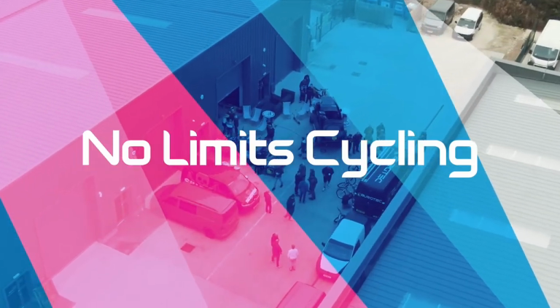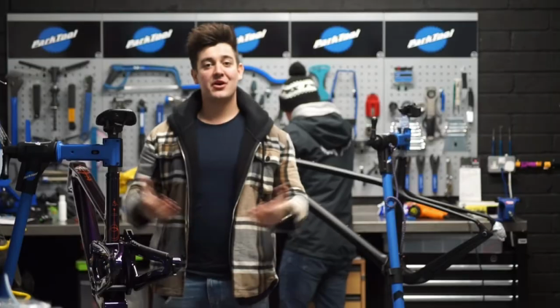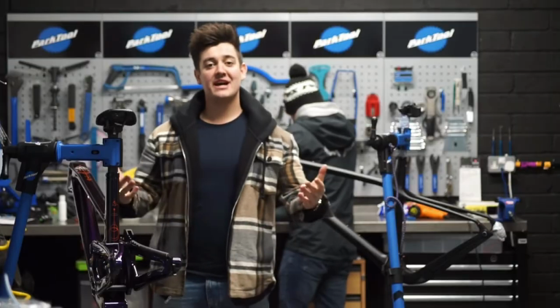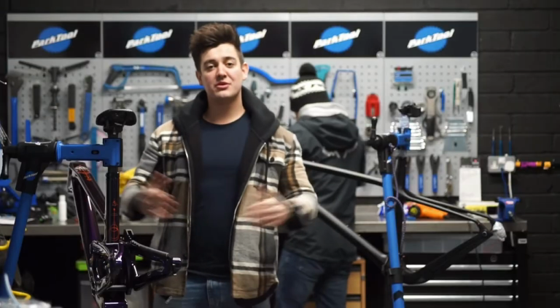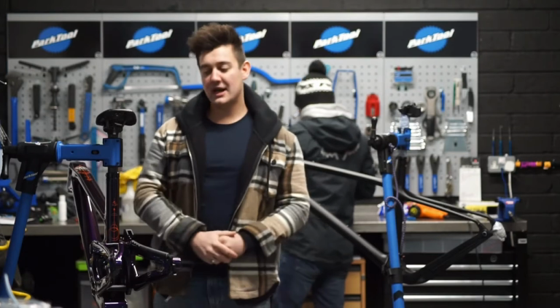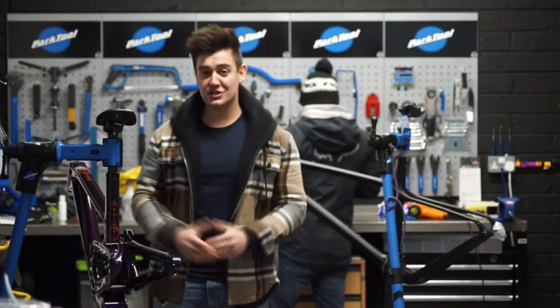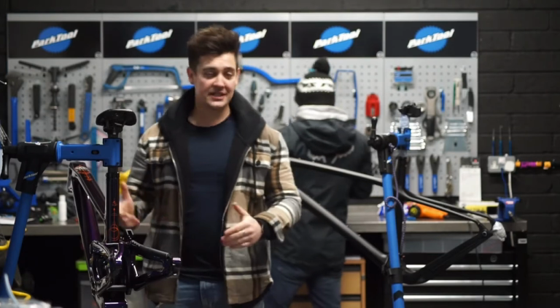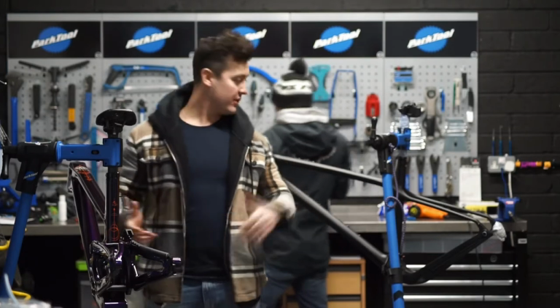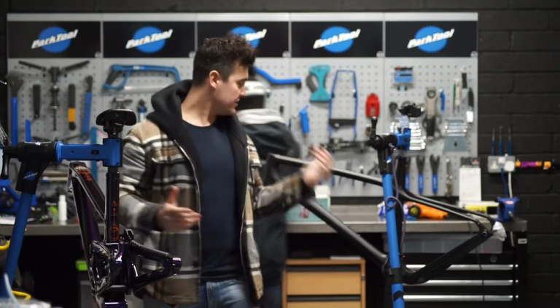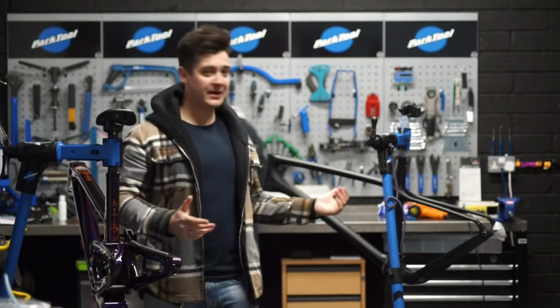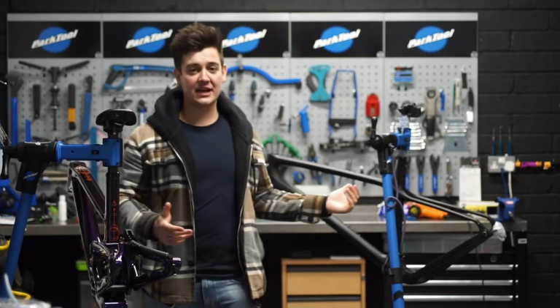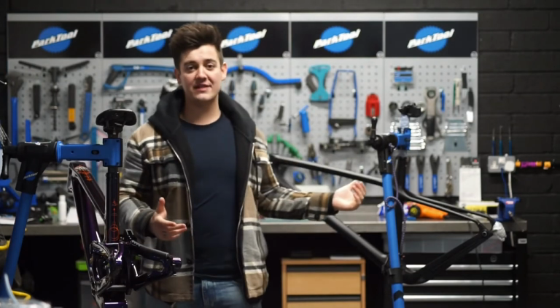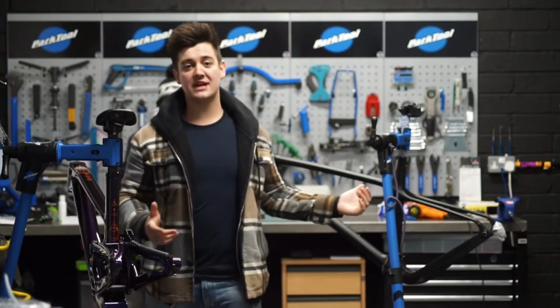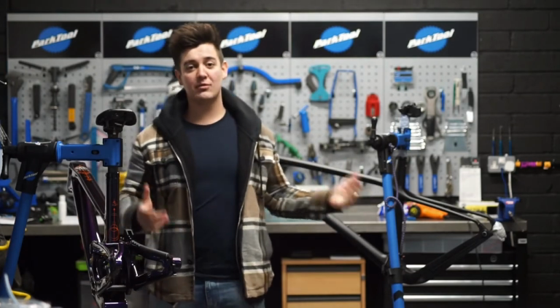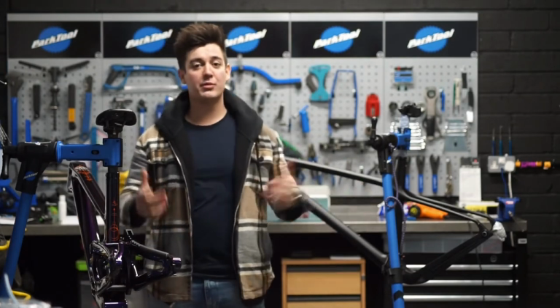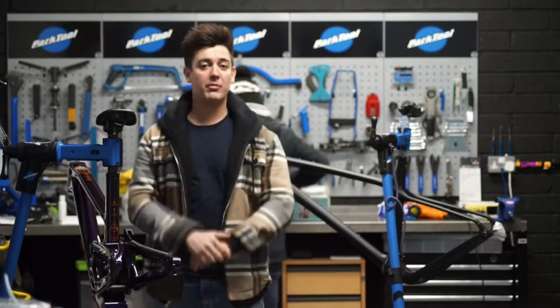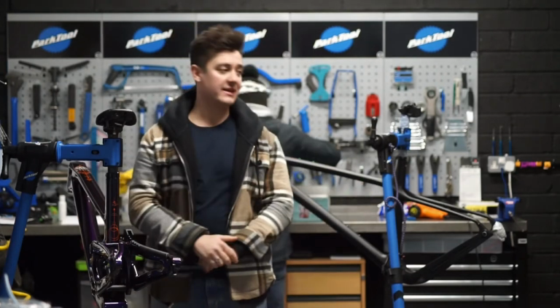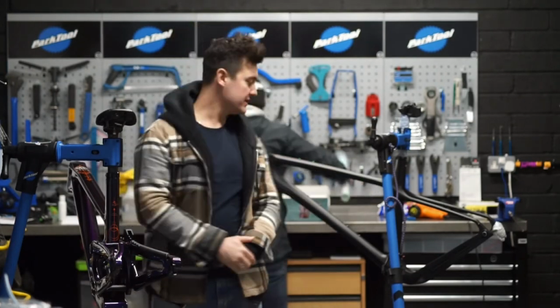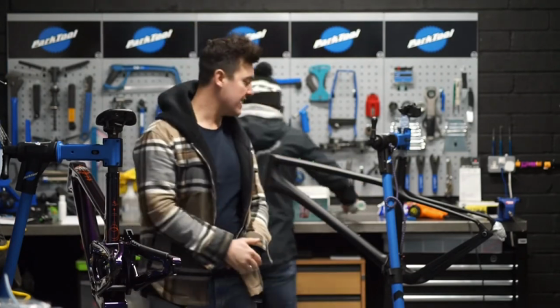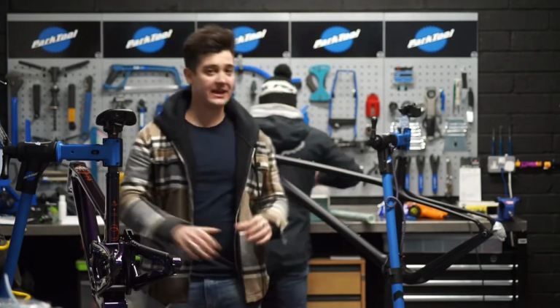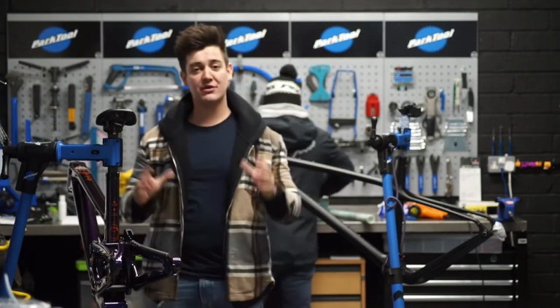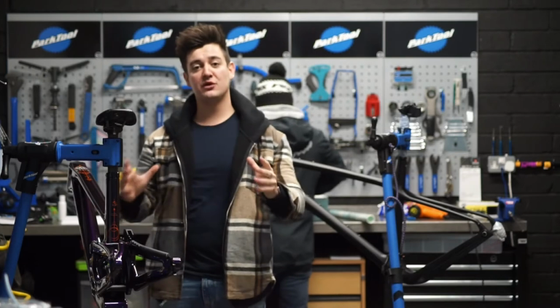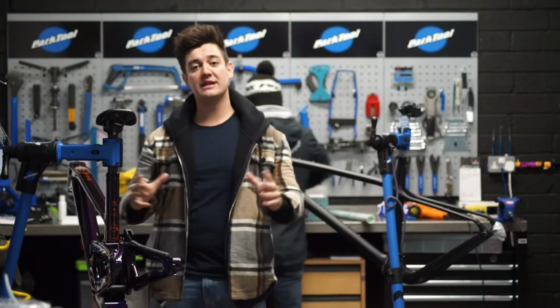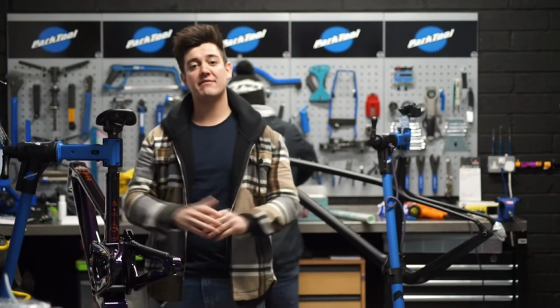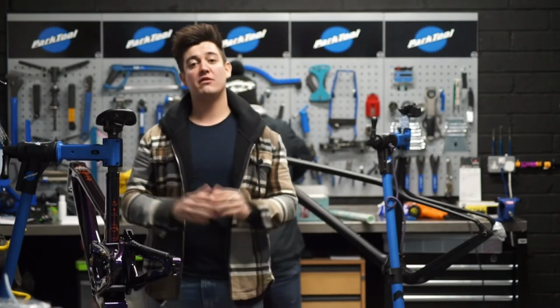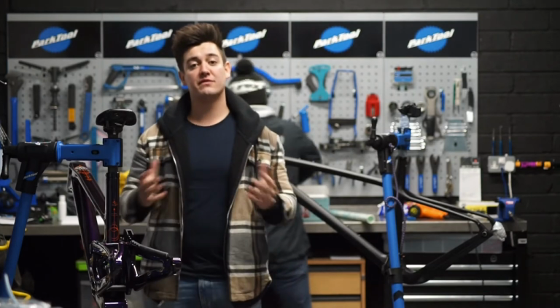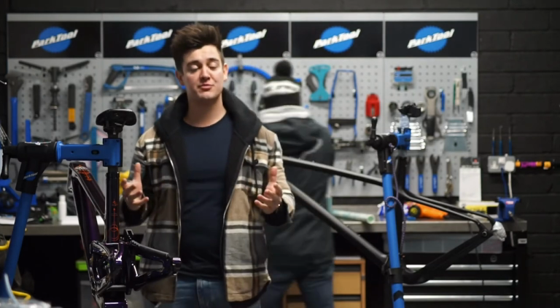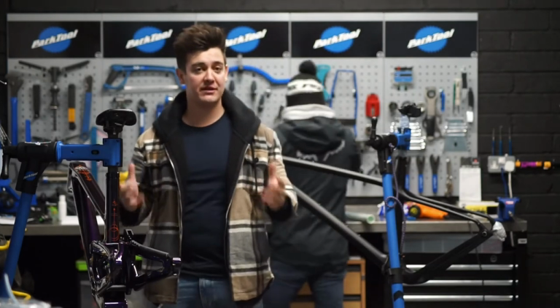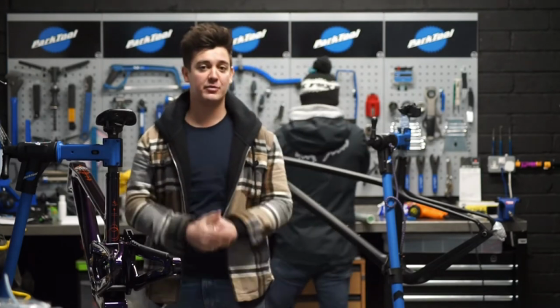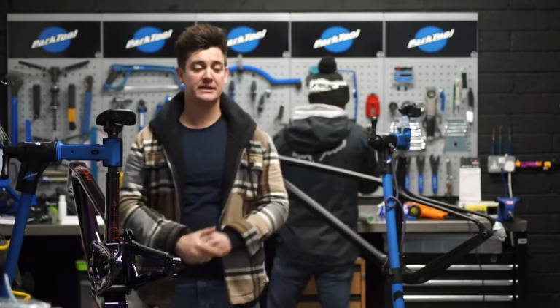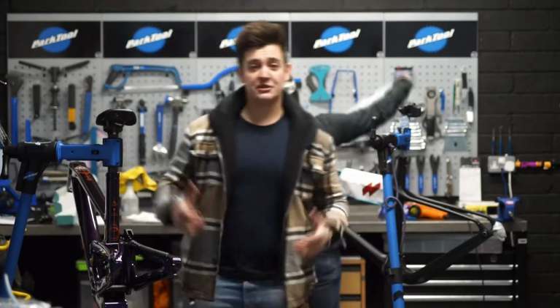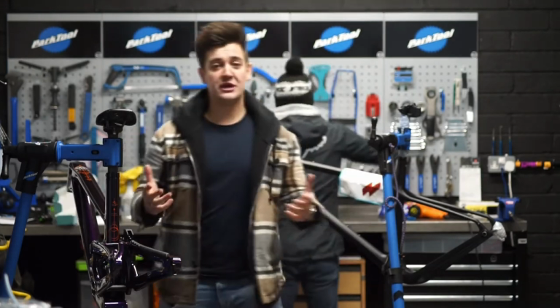Good morning guys, welcome back. Today we have the Shammi Hager in the stand and we will be completing that build today, then giving you a full in-depth look at the full spec and full build.